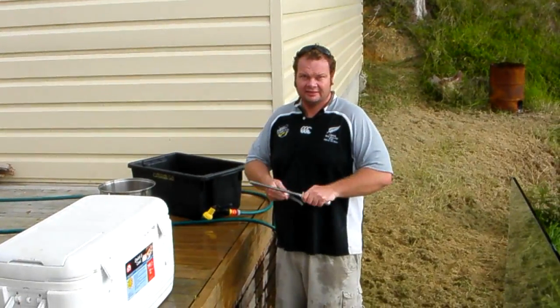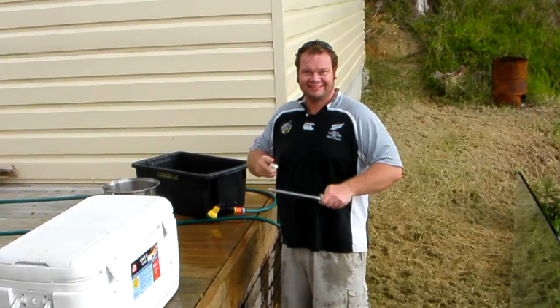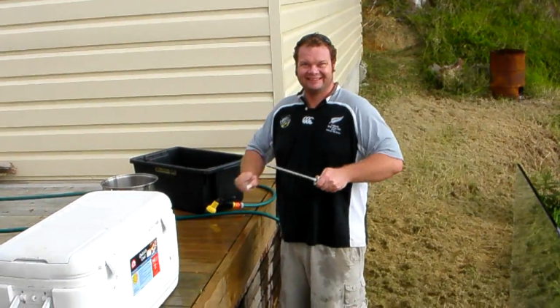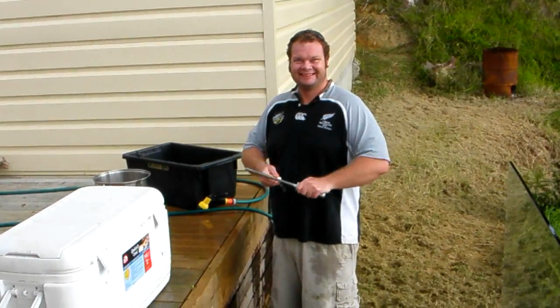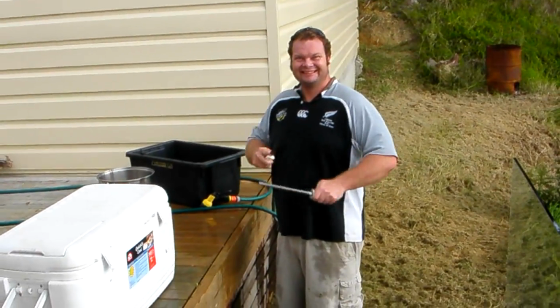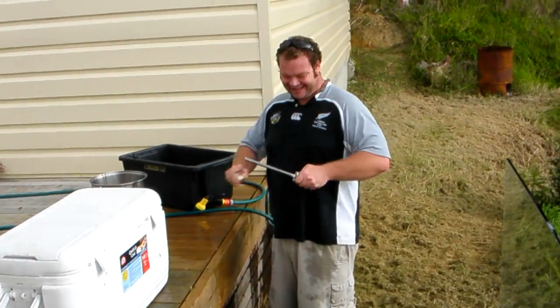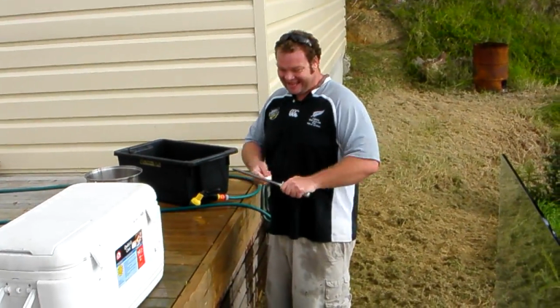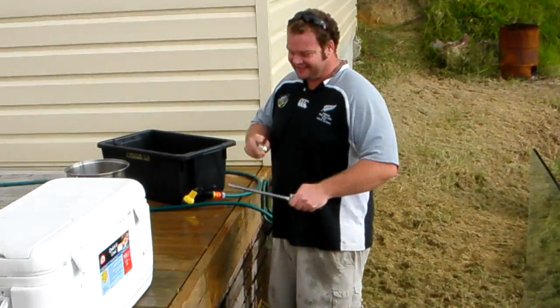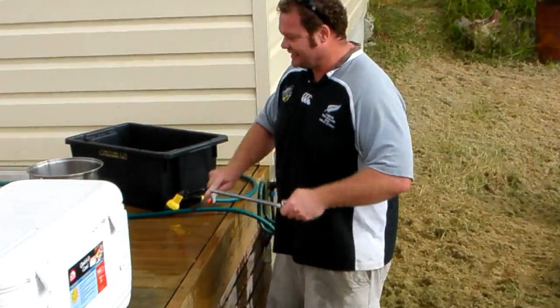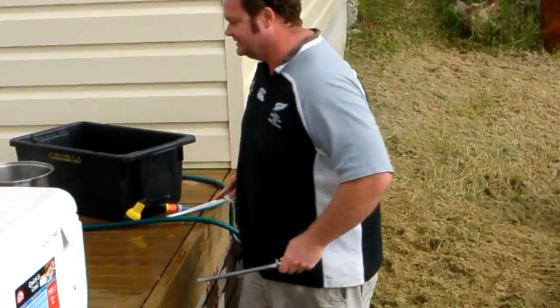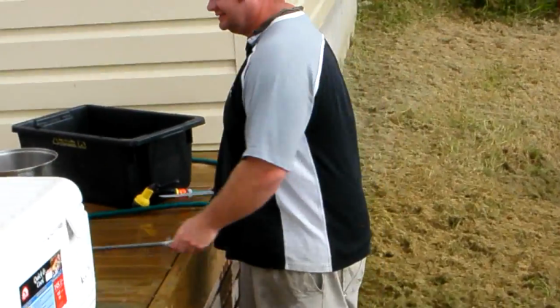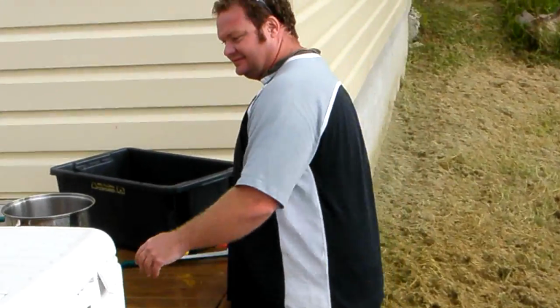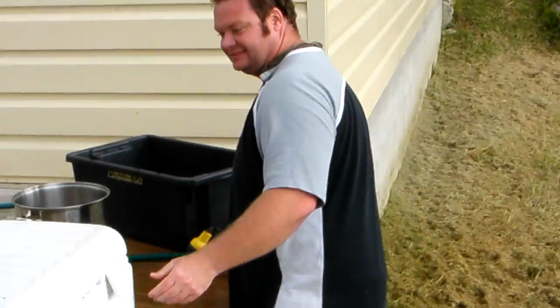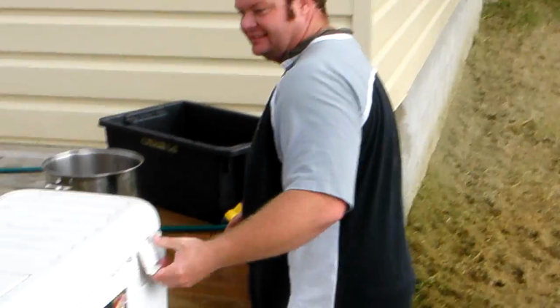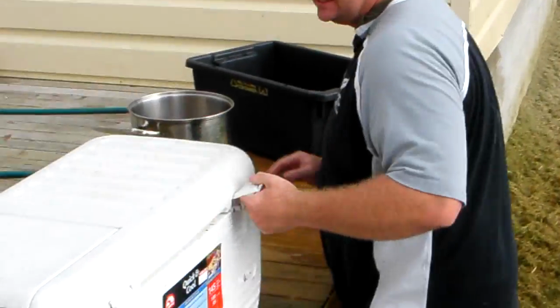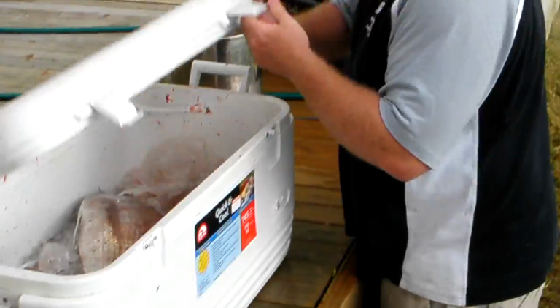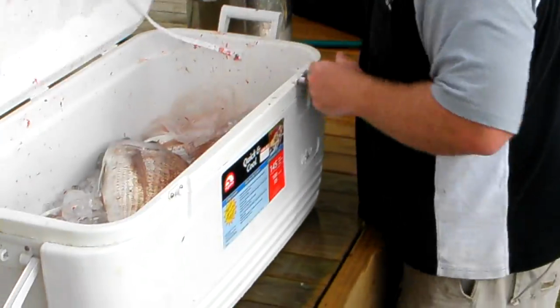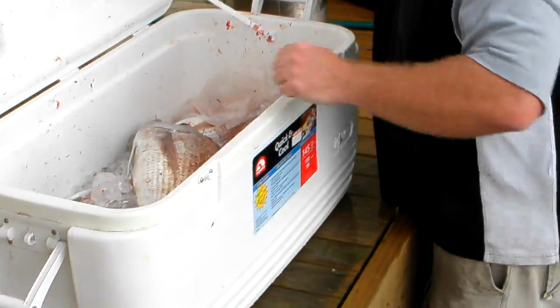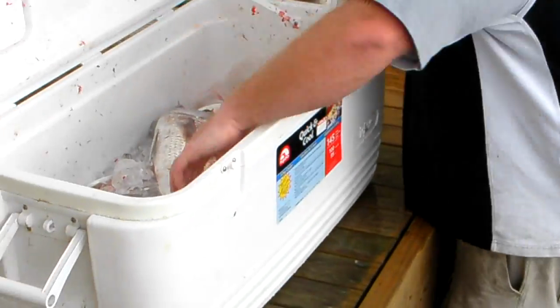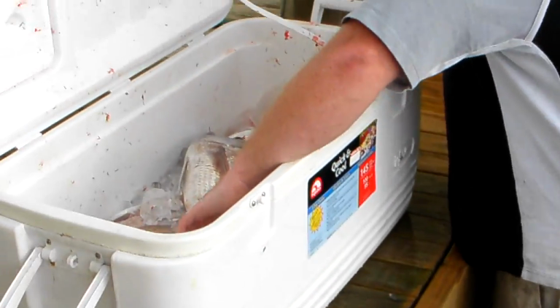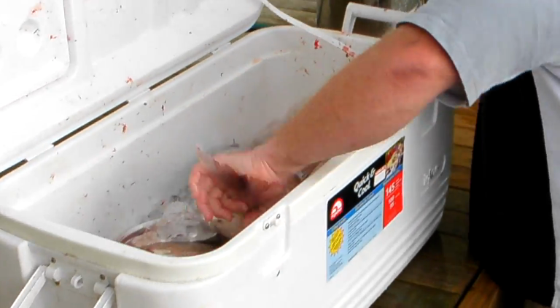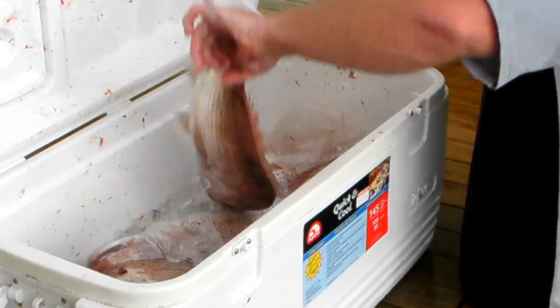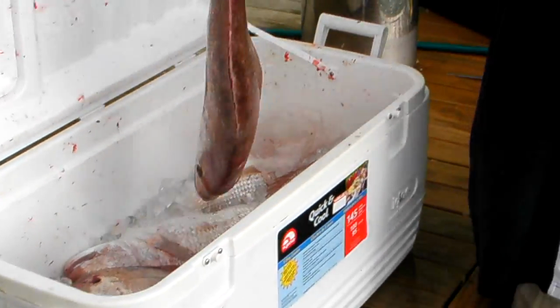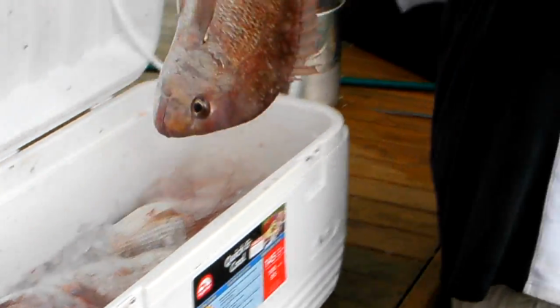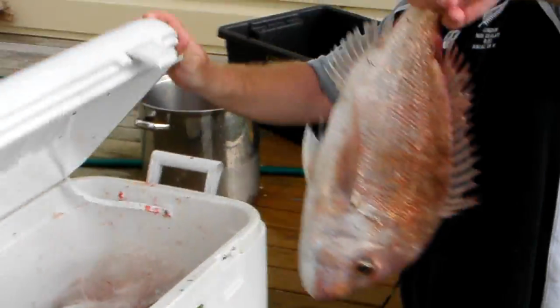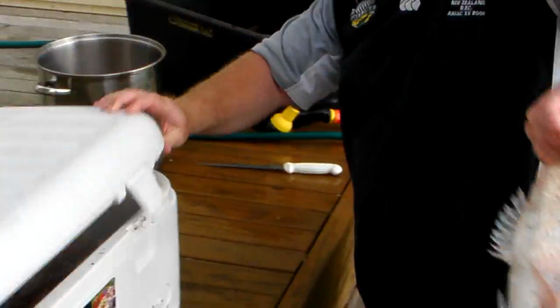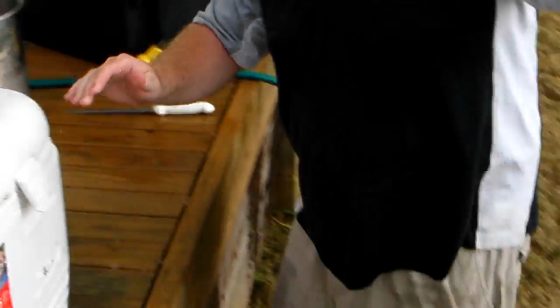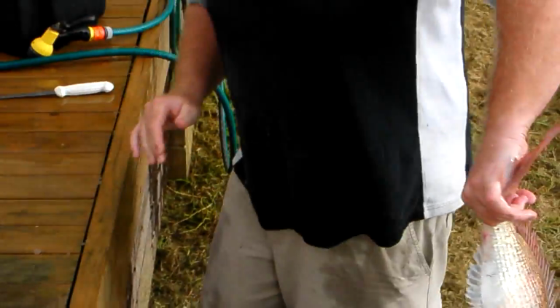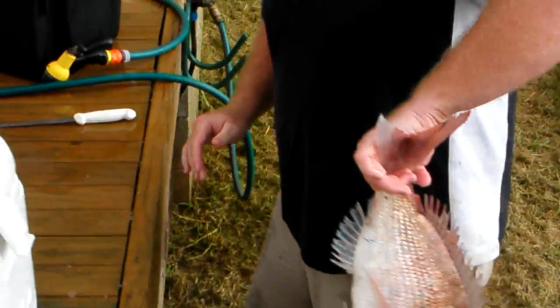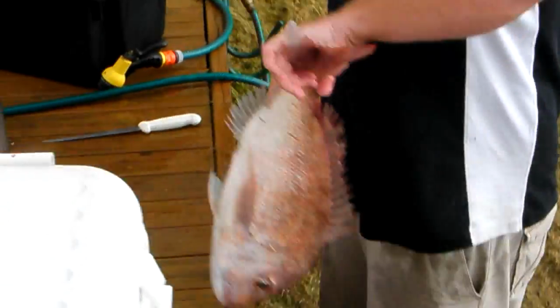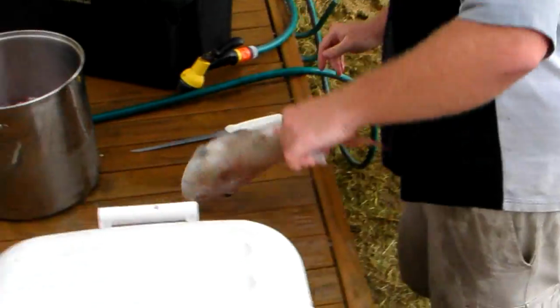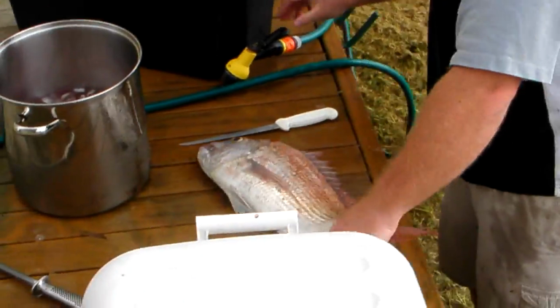G'day Bo Adams, how are you doing son? What's the lesson today mate? What are you going to teach us today? Fillet a snapper. You want to know how to fillet a snapper?